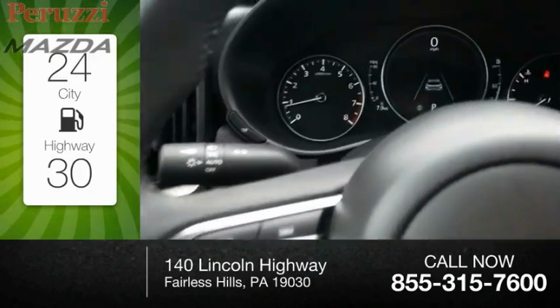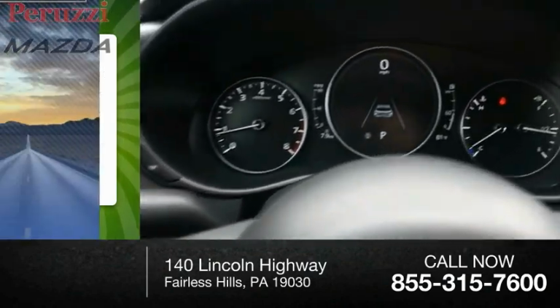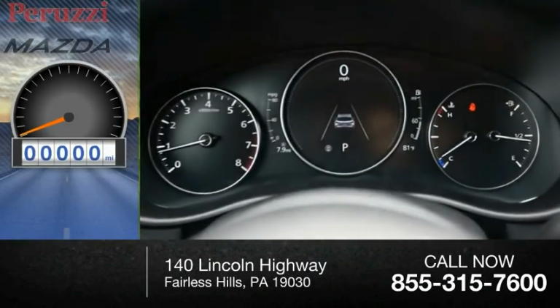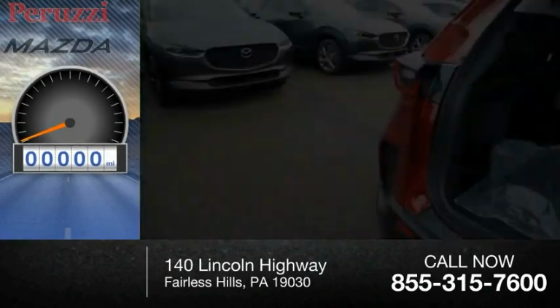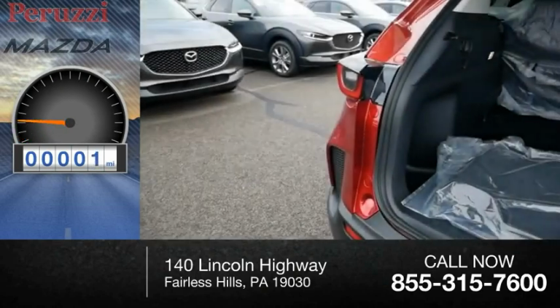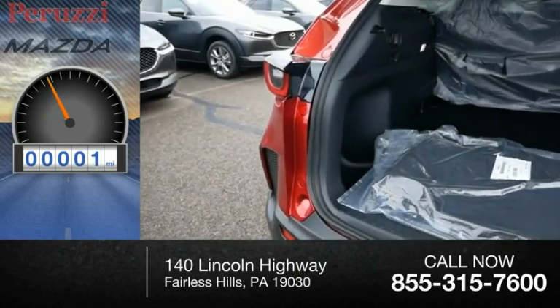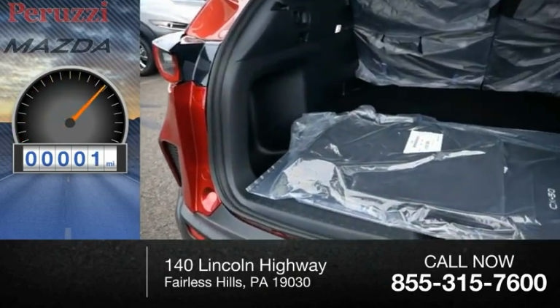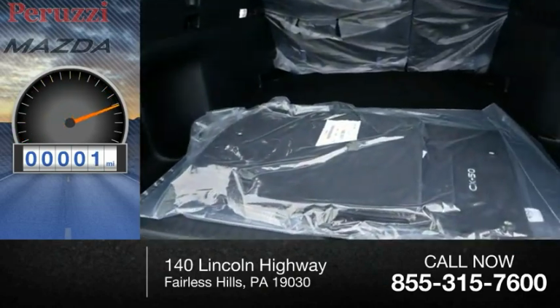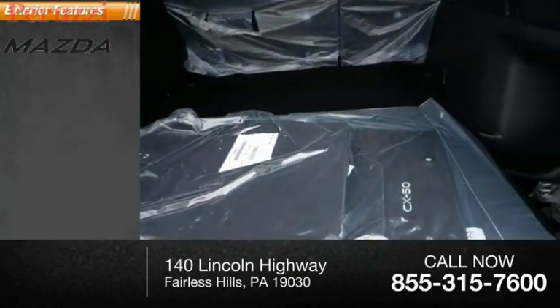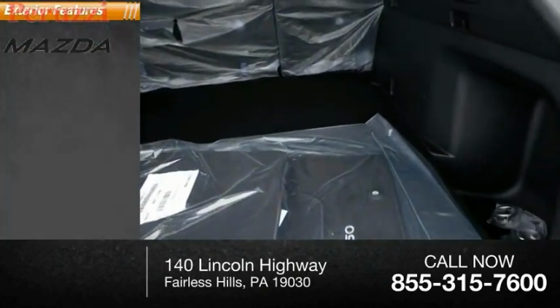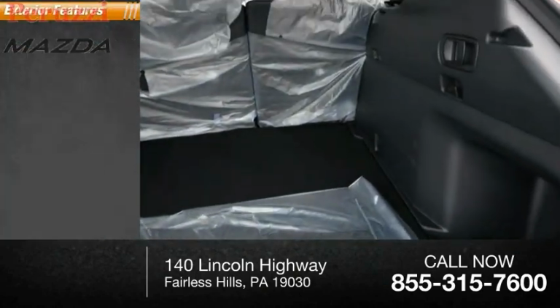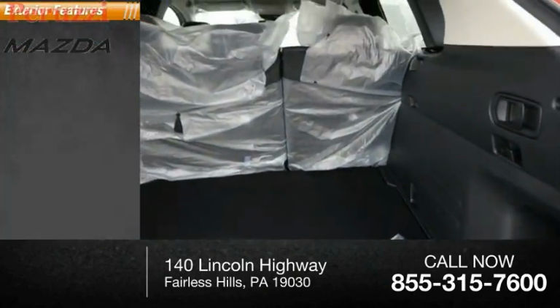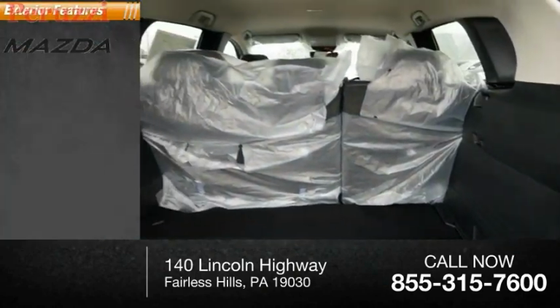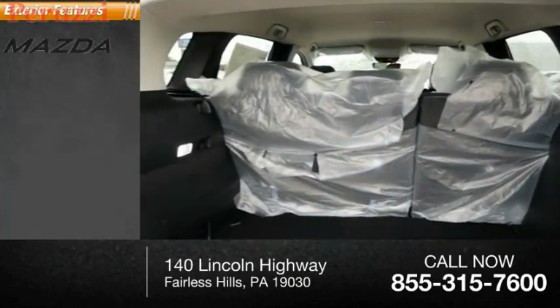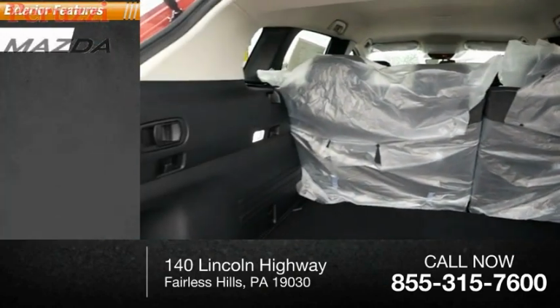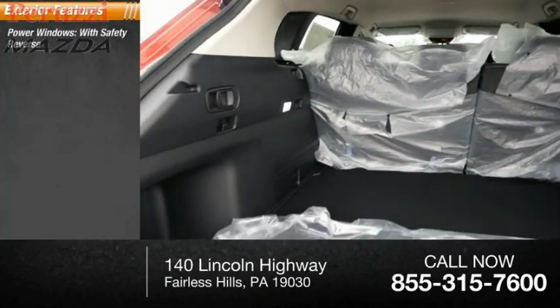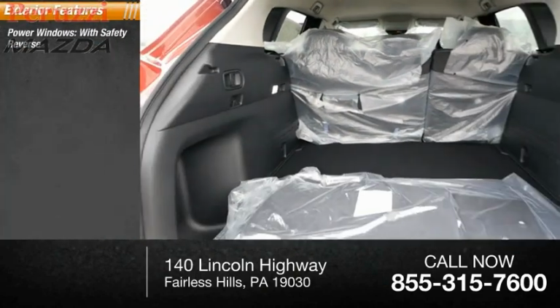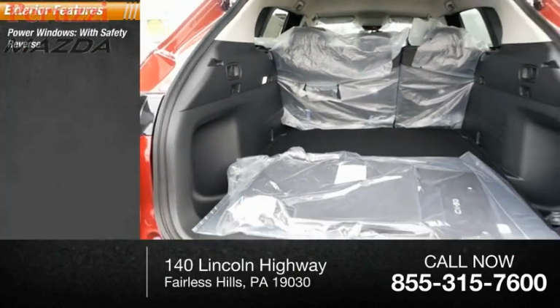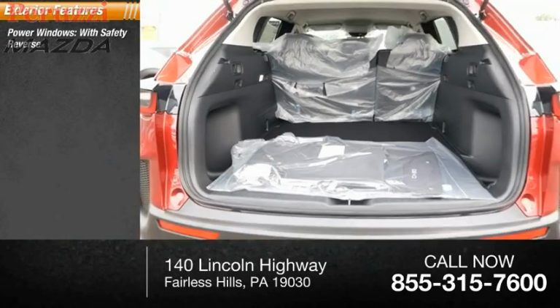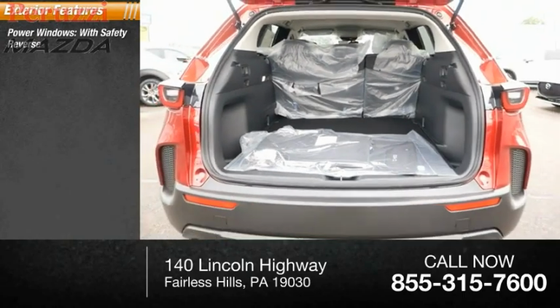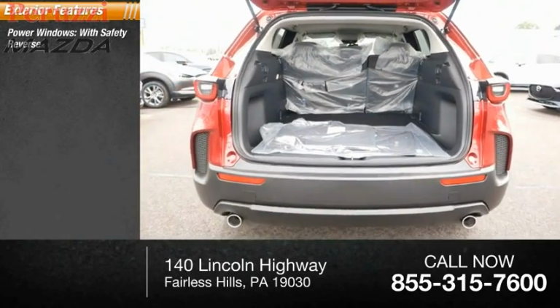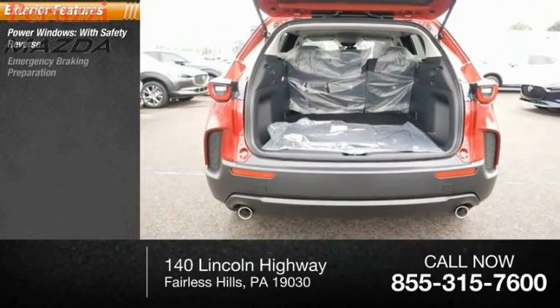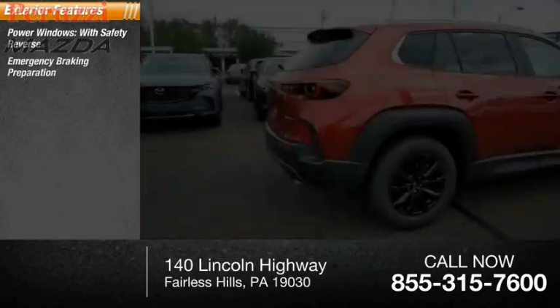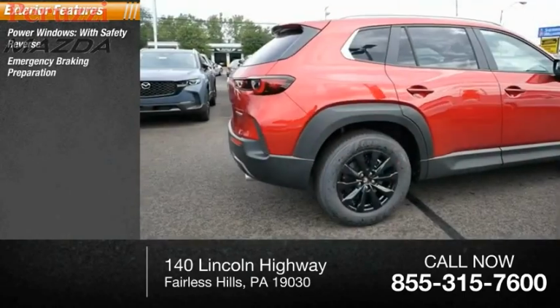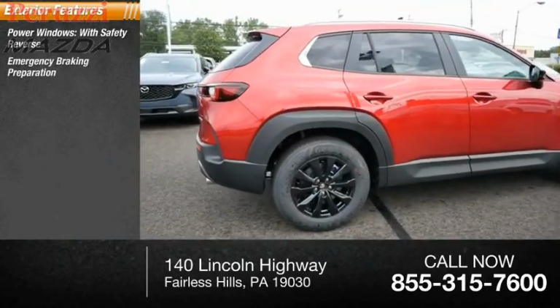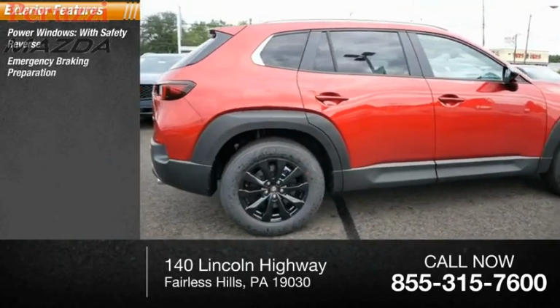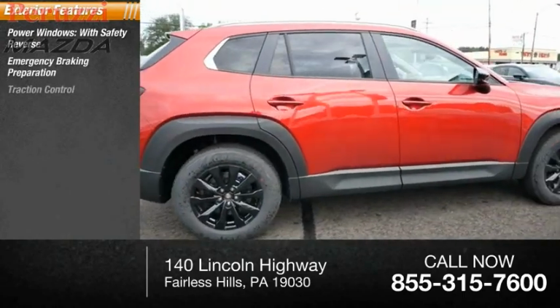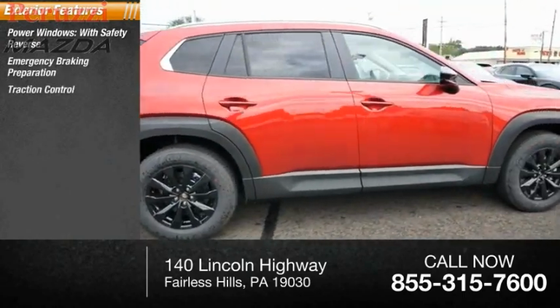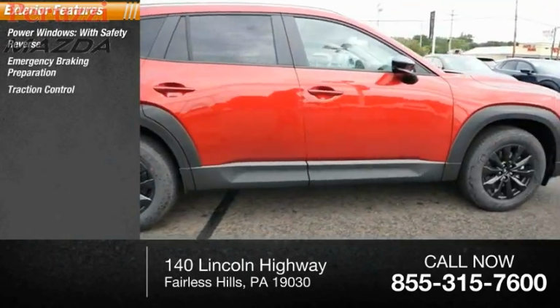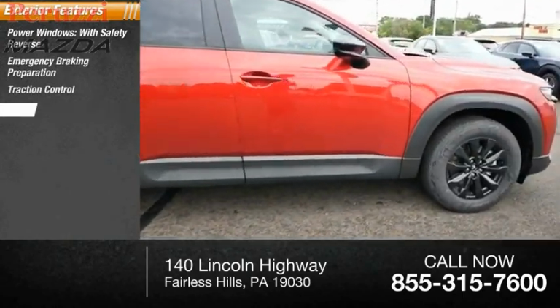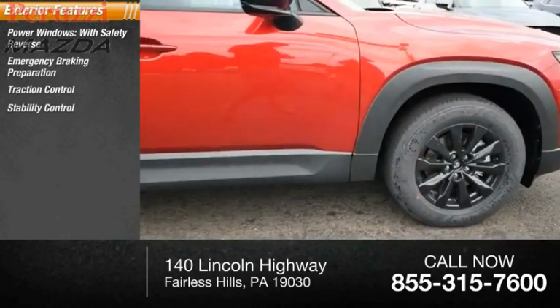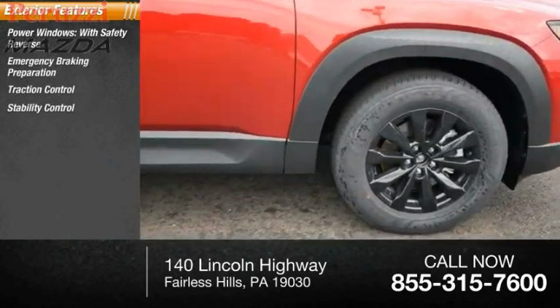This vehicle has less than 100 miles. Here are some of this vehicle's great options: power windows with safety reverse, emergency braking preparation, traction control, and stability control.